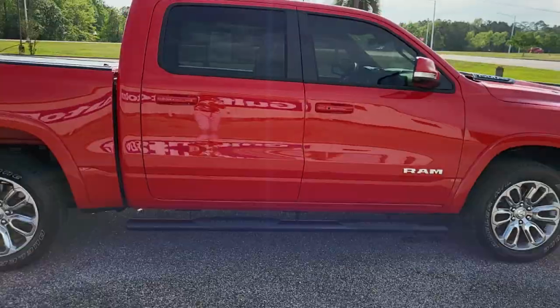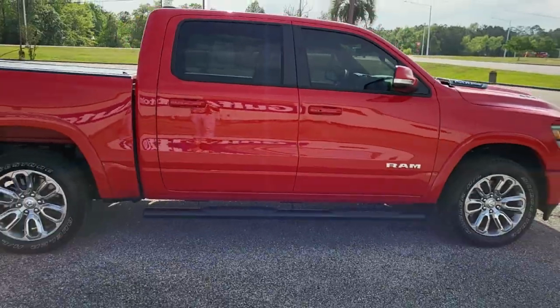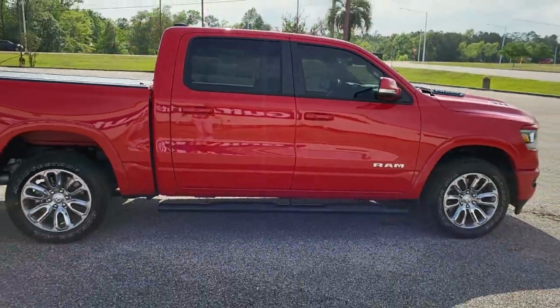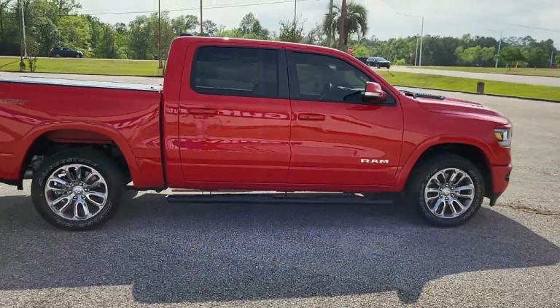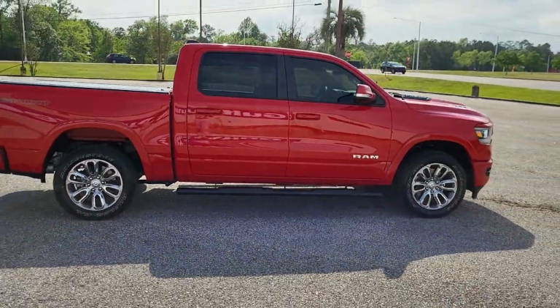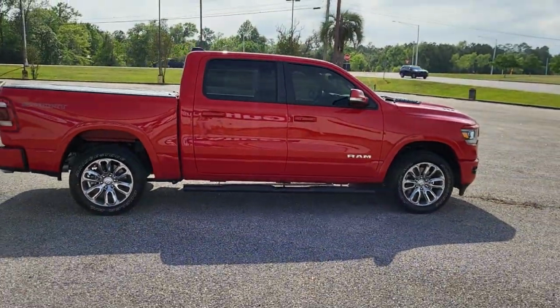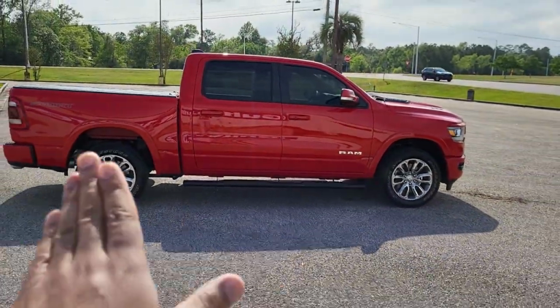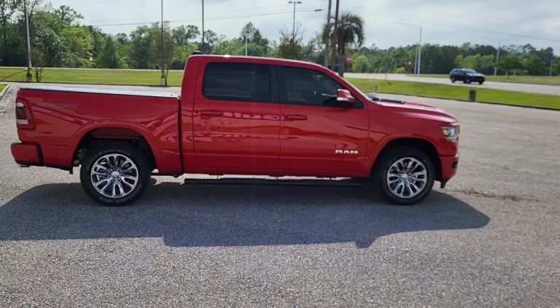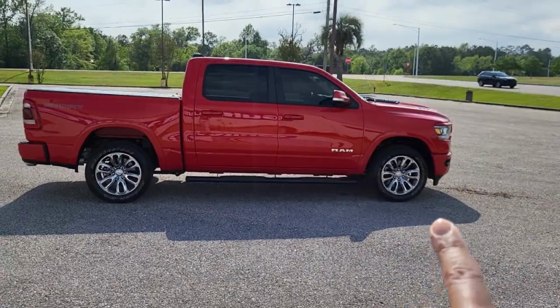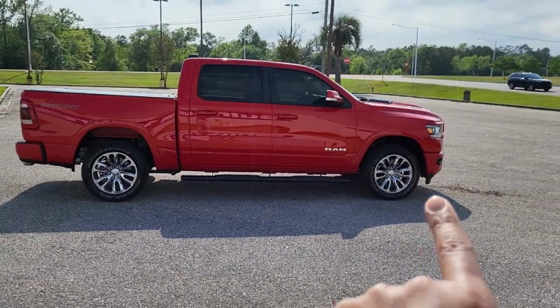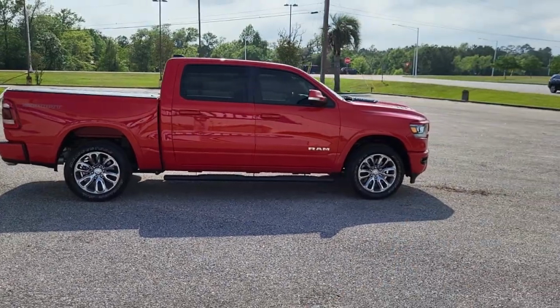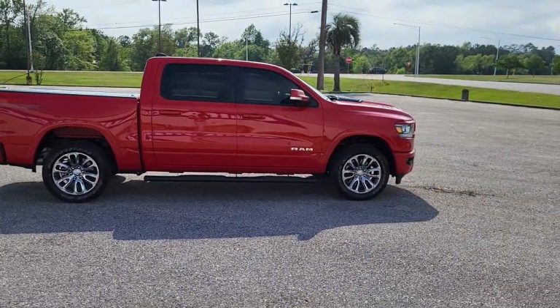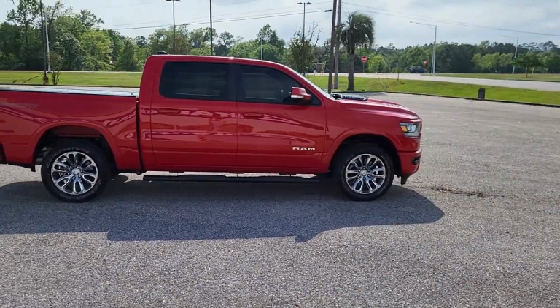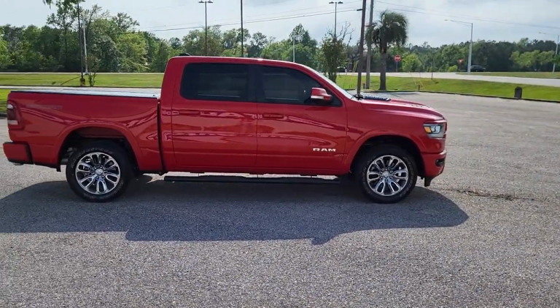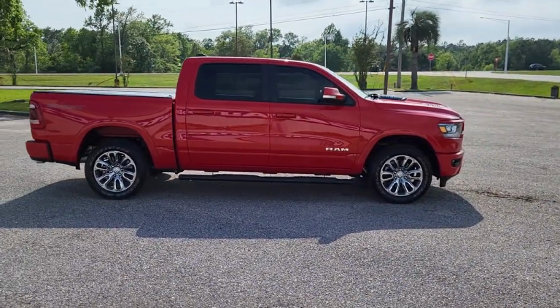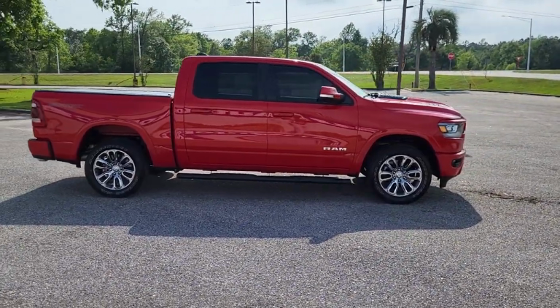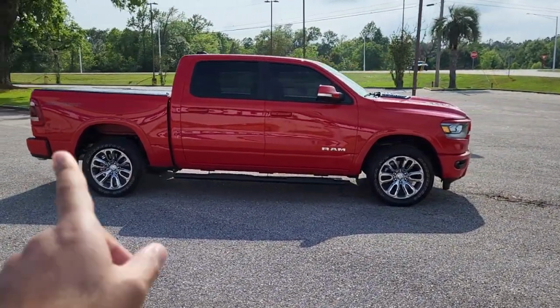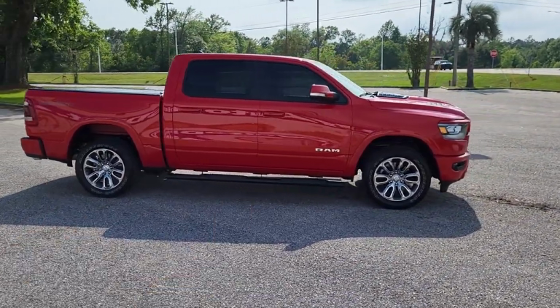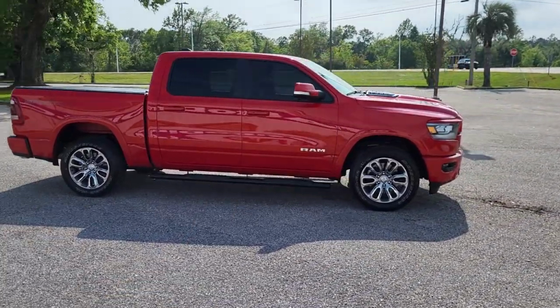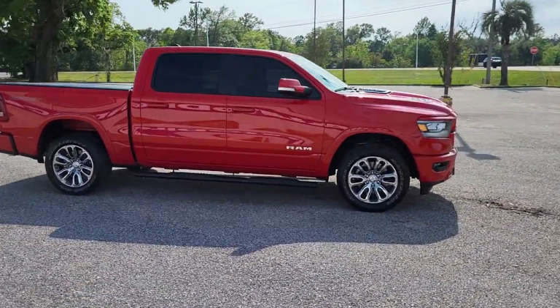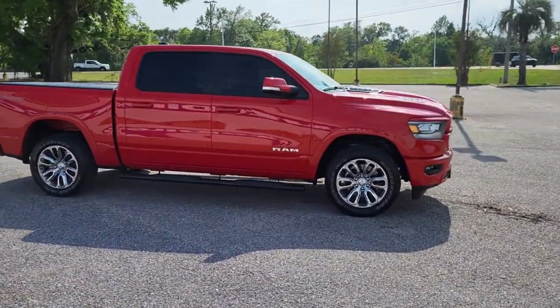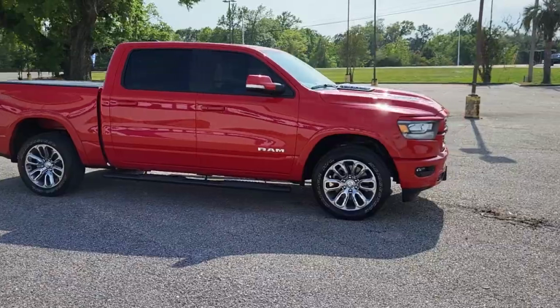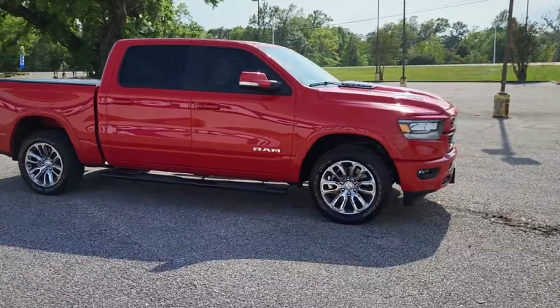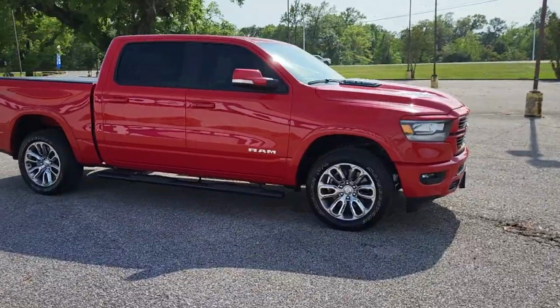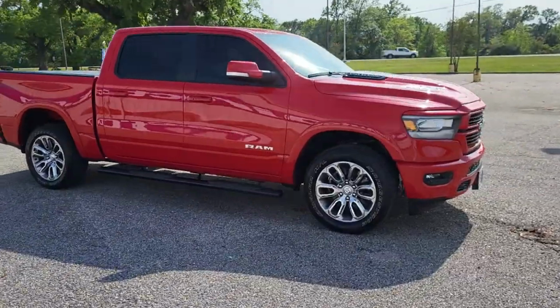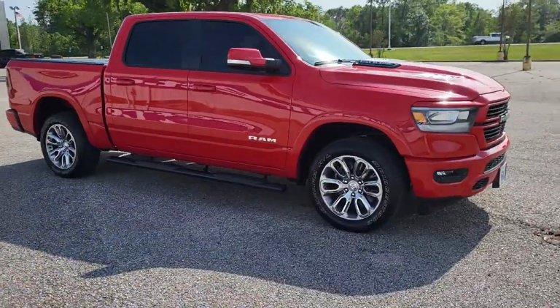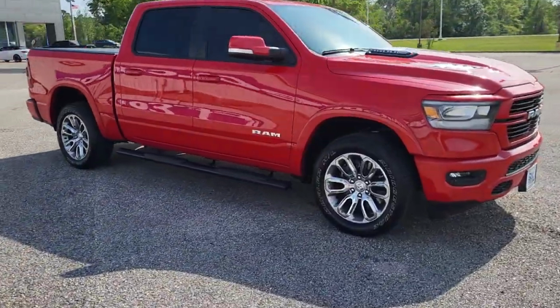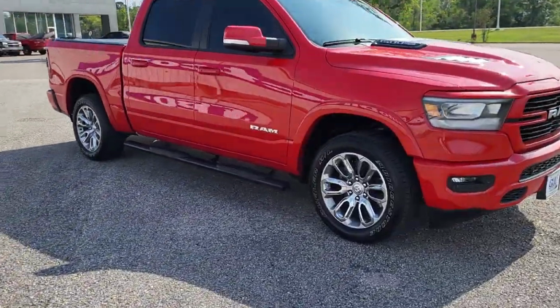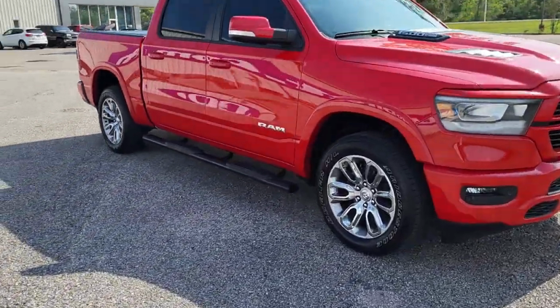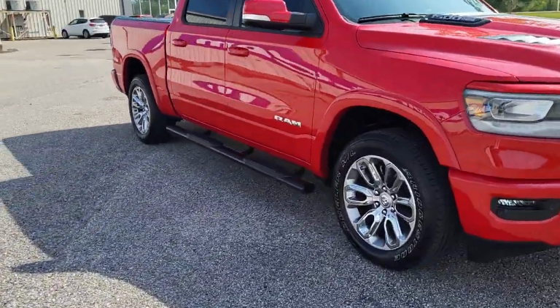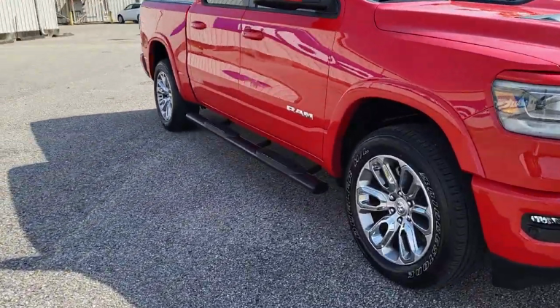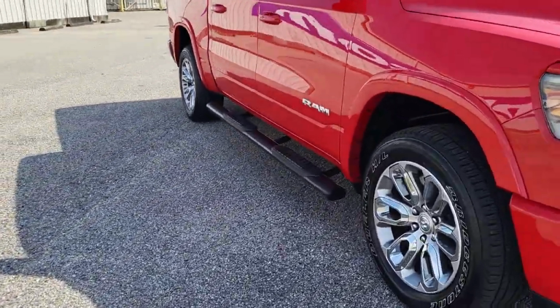Now, looking at the truck from the passenger side, everything looks great over here. It does have the 20-inch Ram wheels on it. It does have a light layer of tint added on as well, and you also see the running boards right down here.